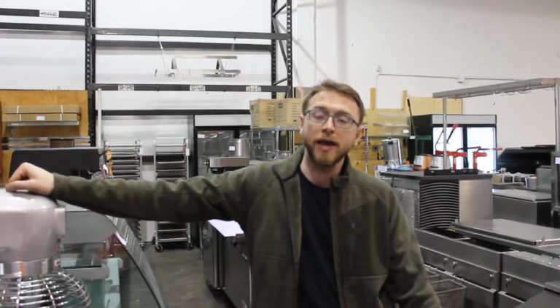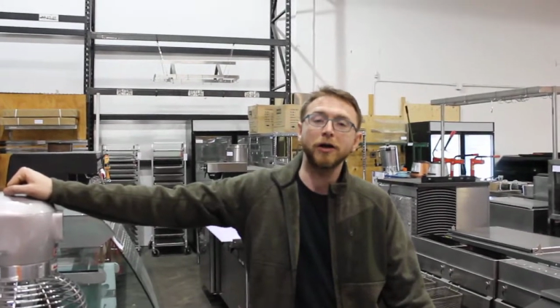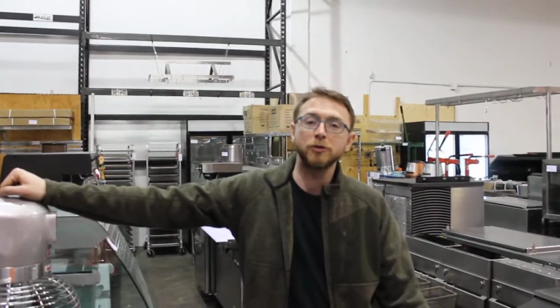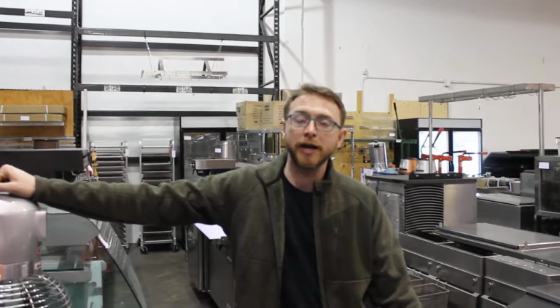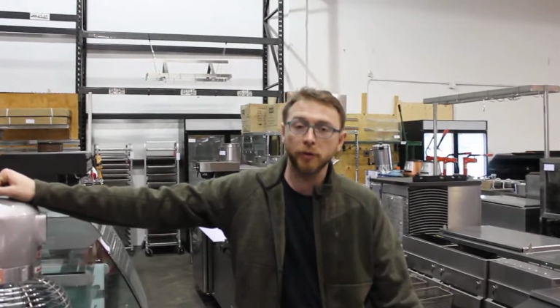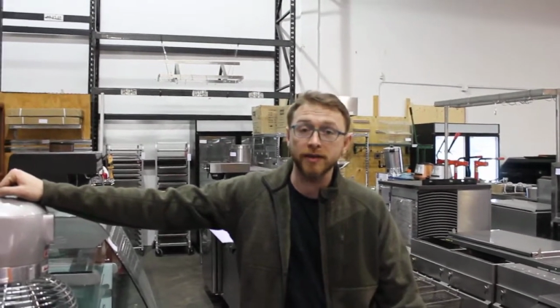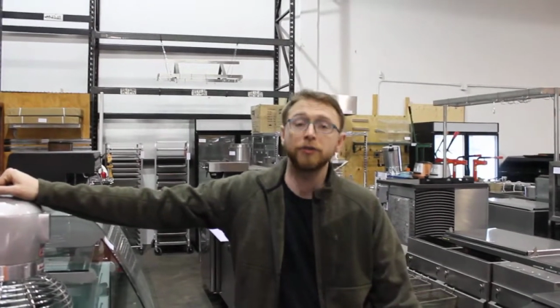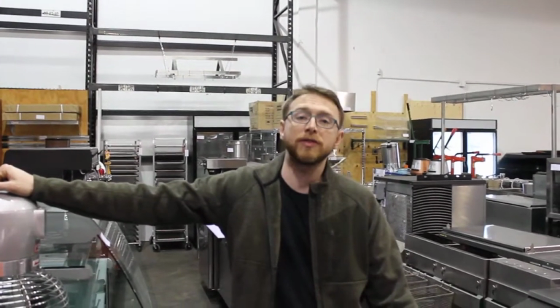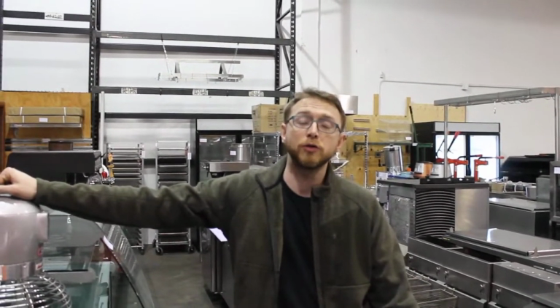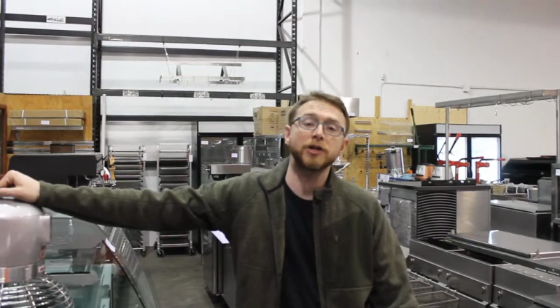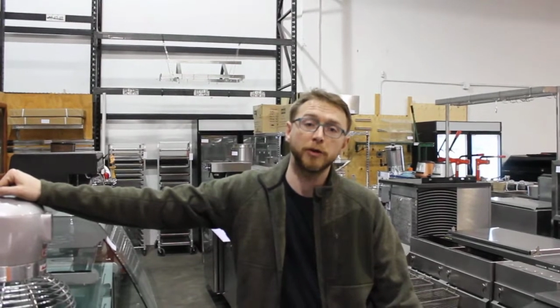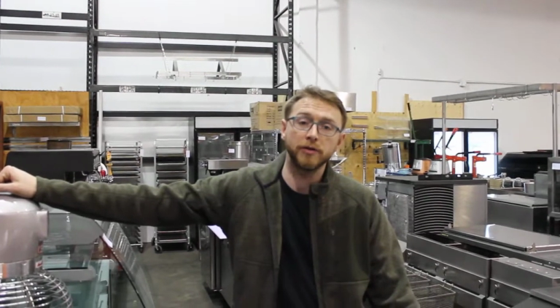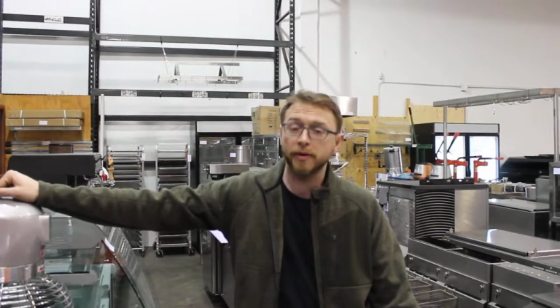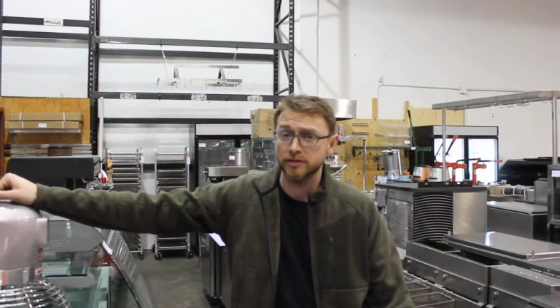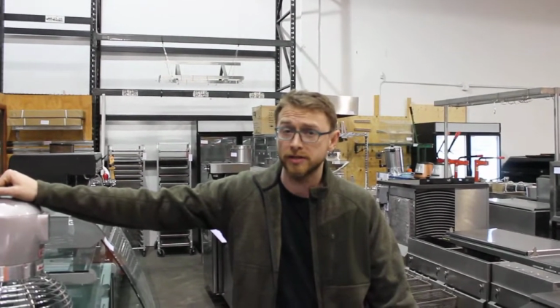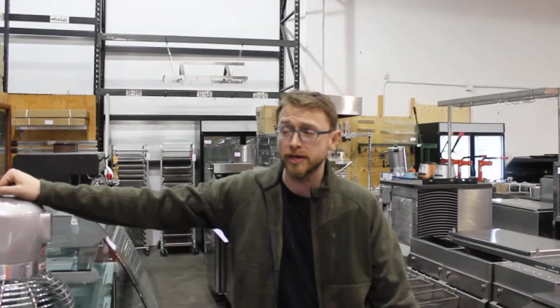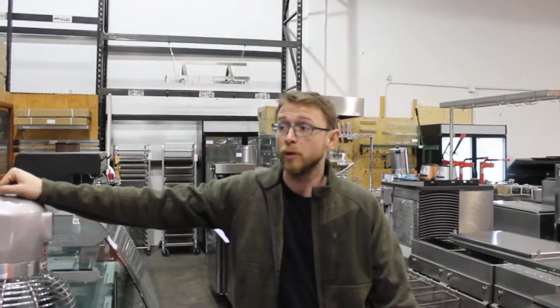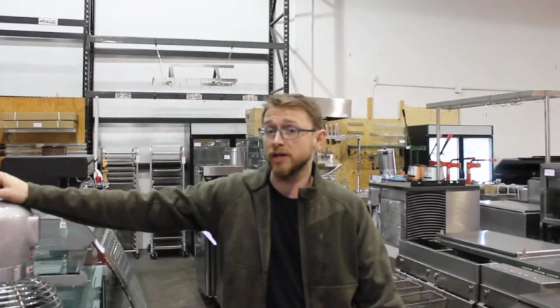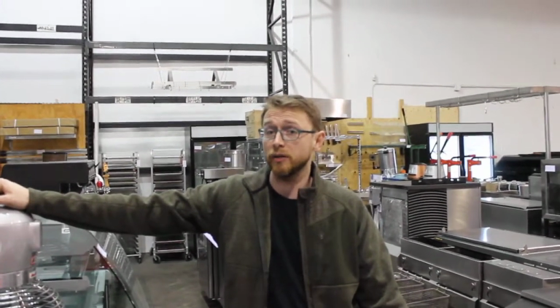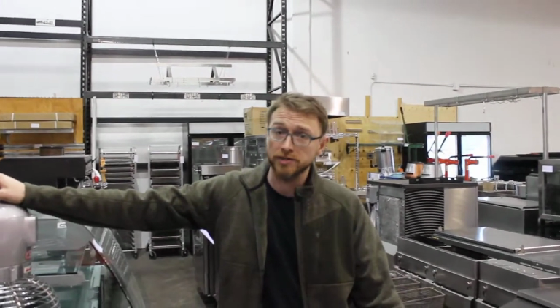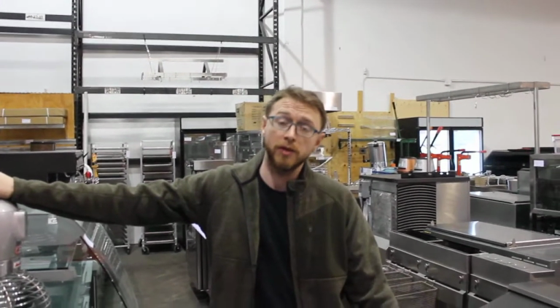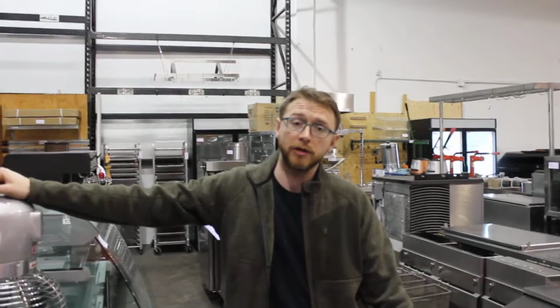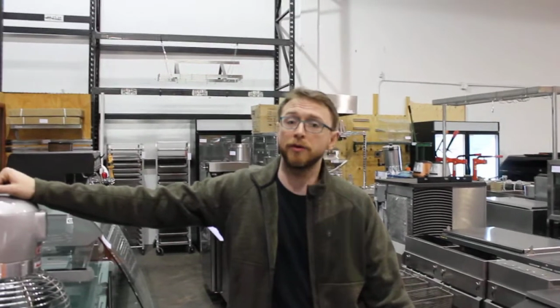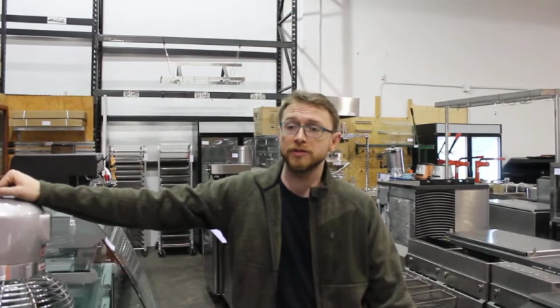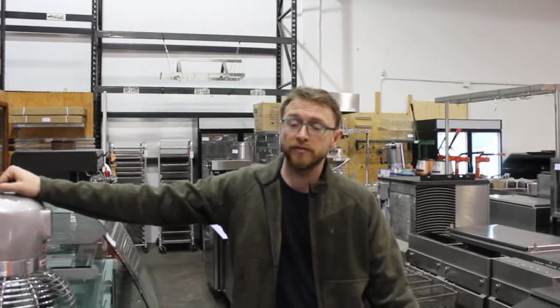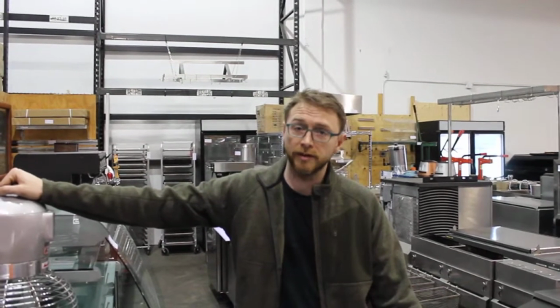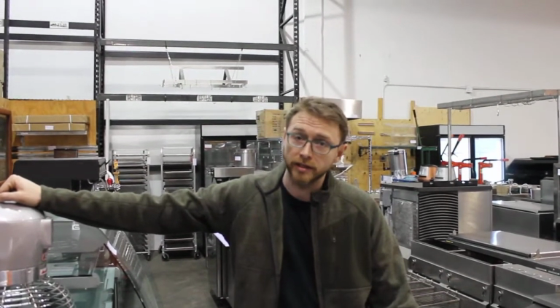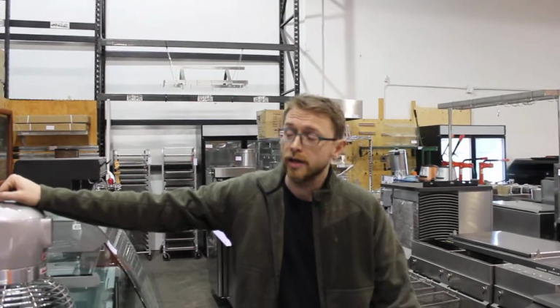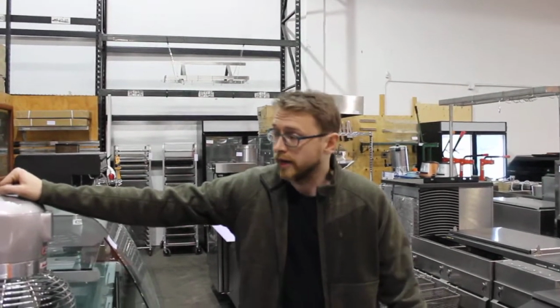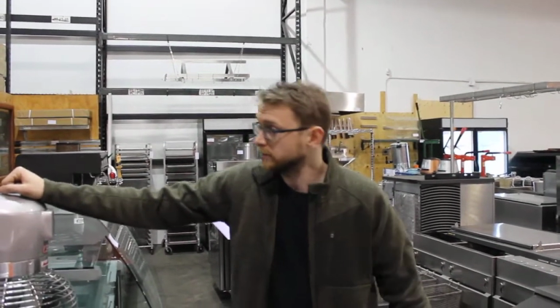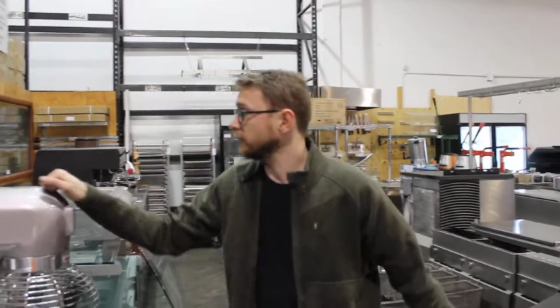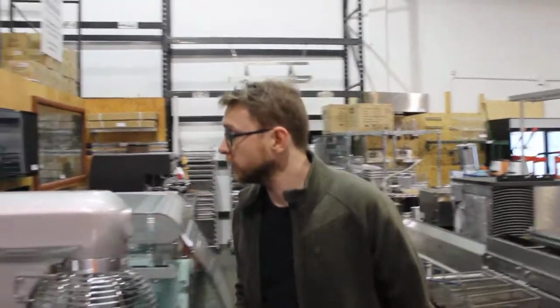Welcome to our April 29th and 30th two-day auction video preview. It's going to be about a thousand lots in these two days. We are standing in warehouse number one, the one you're all familiar with. There's a little over 500 lots in here and I'm just going to get right into it.